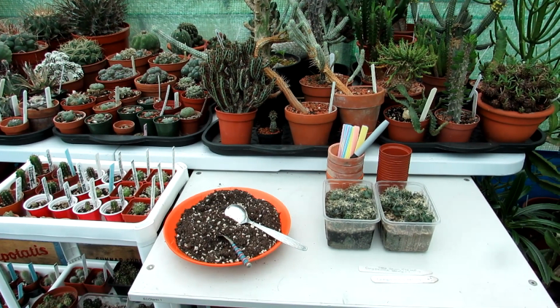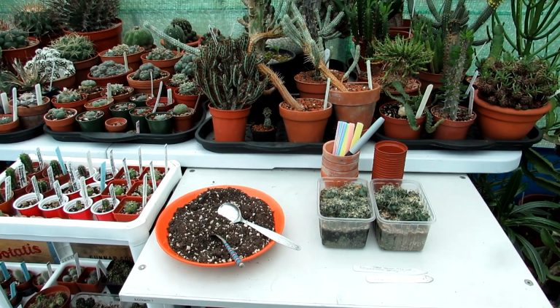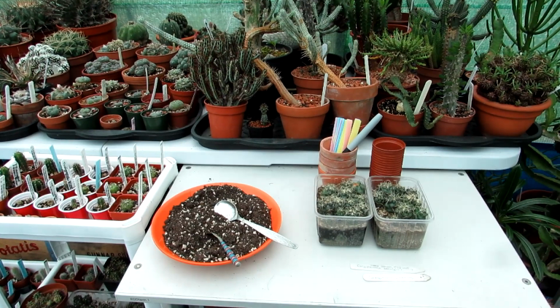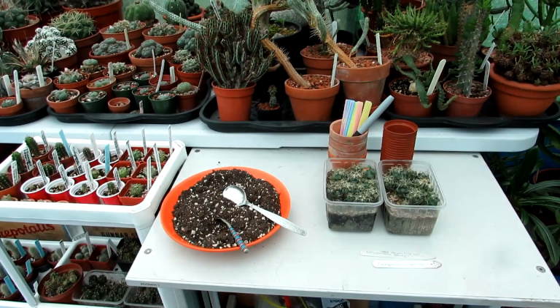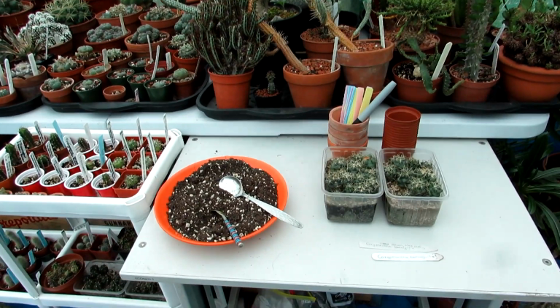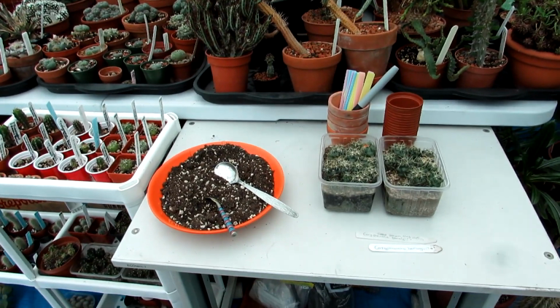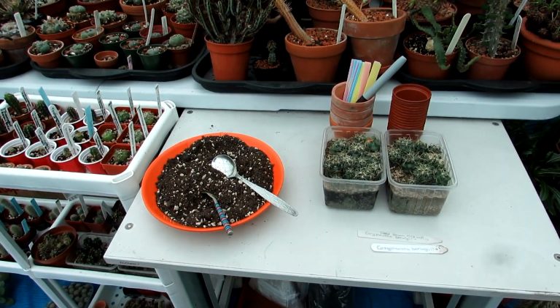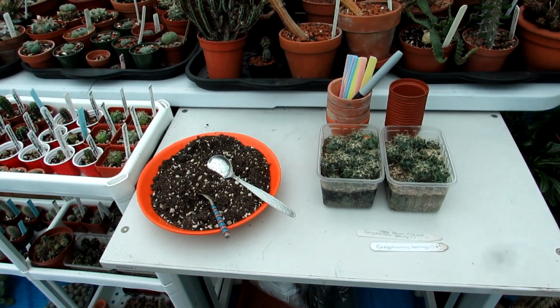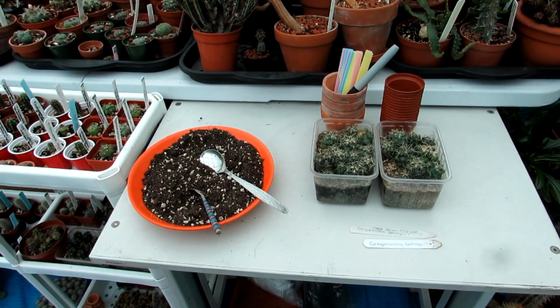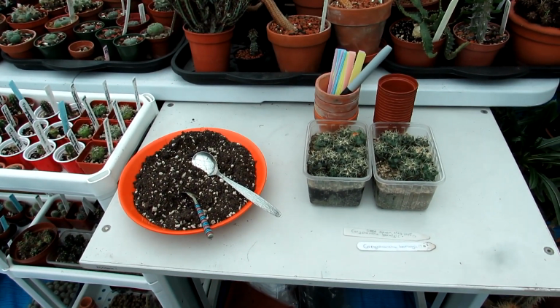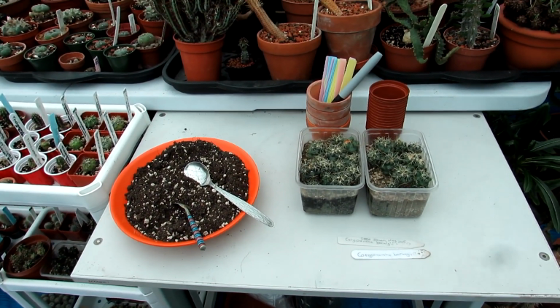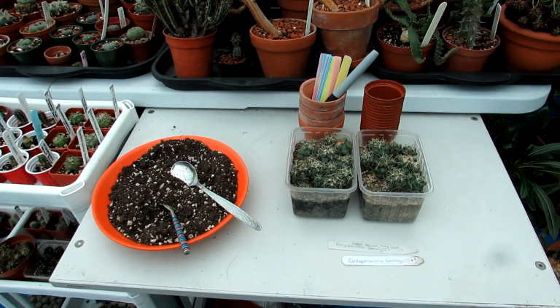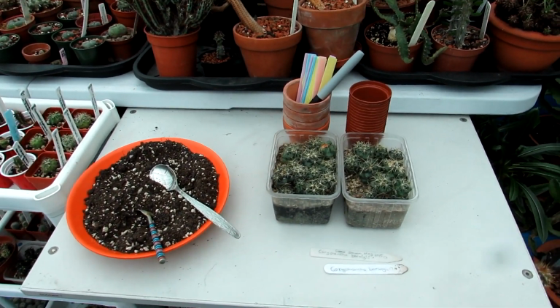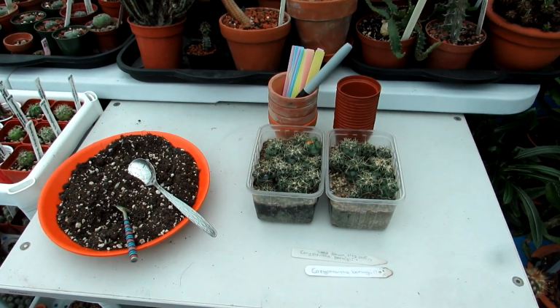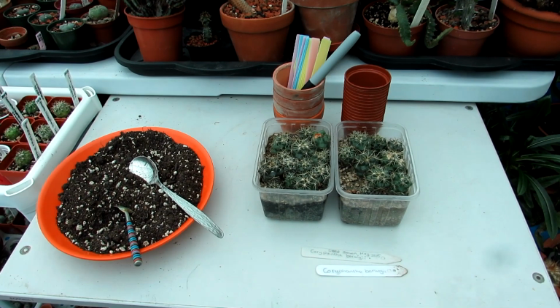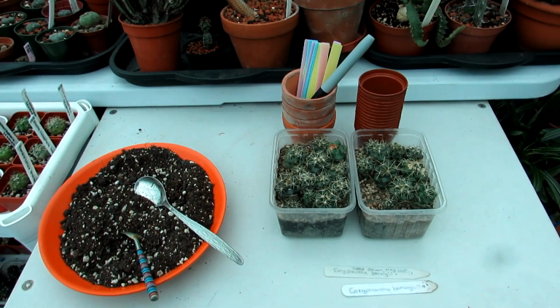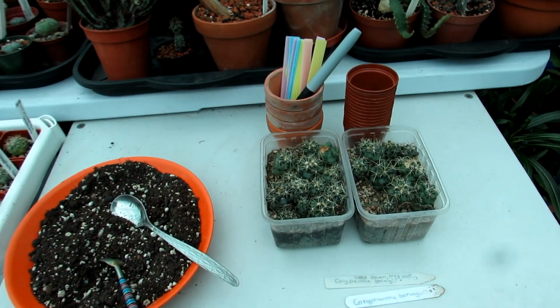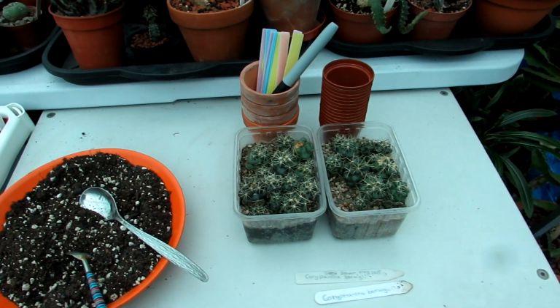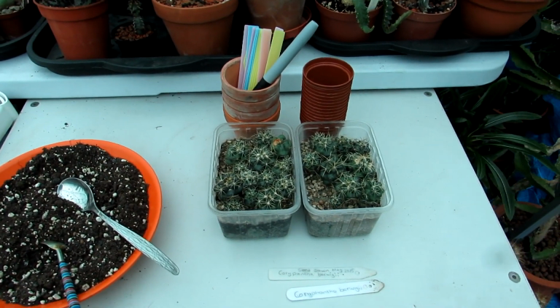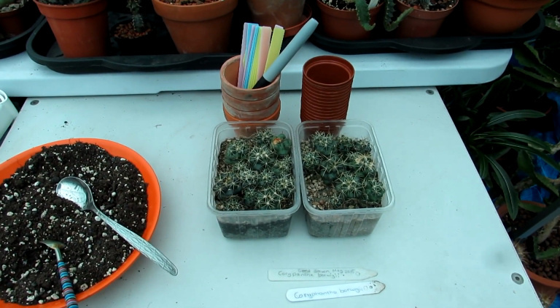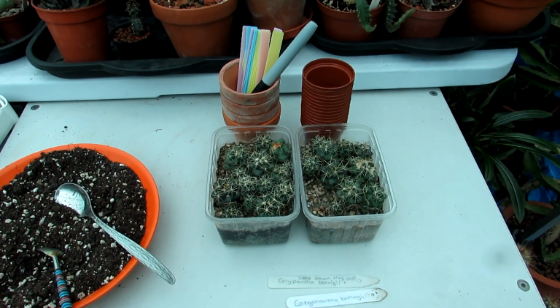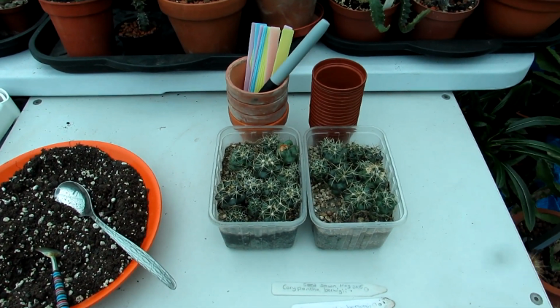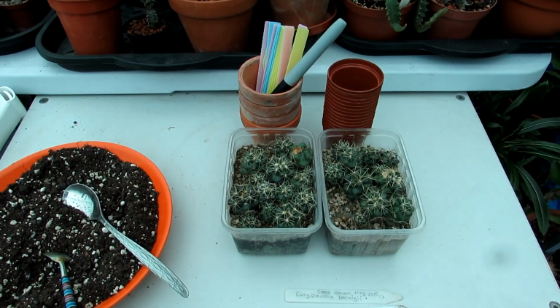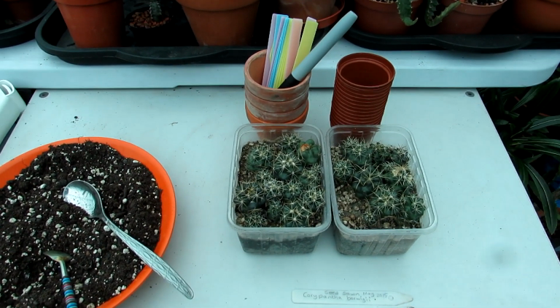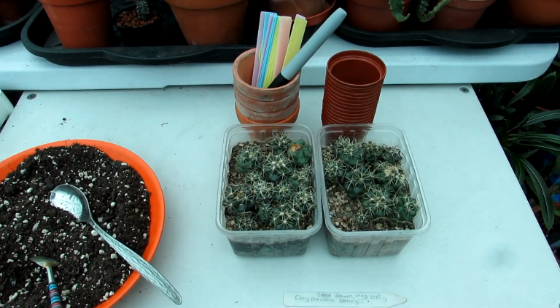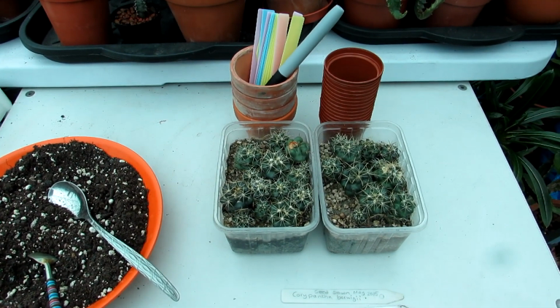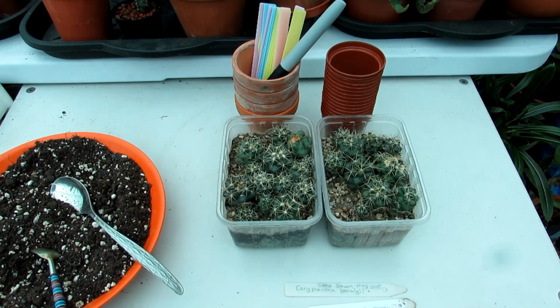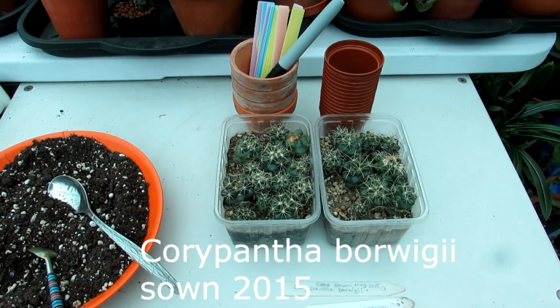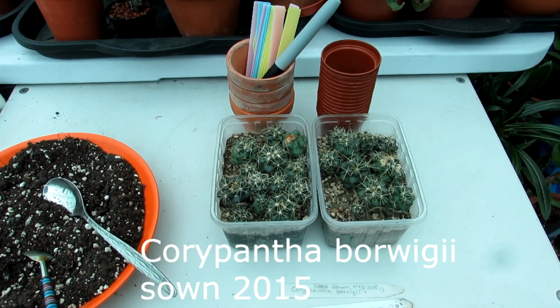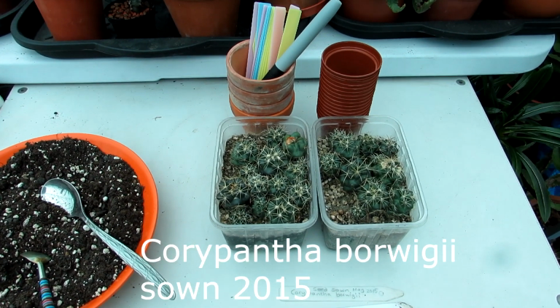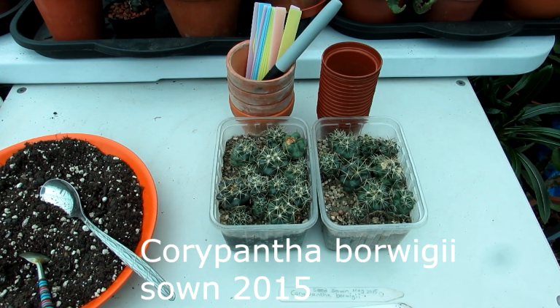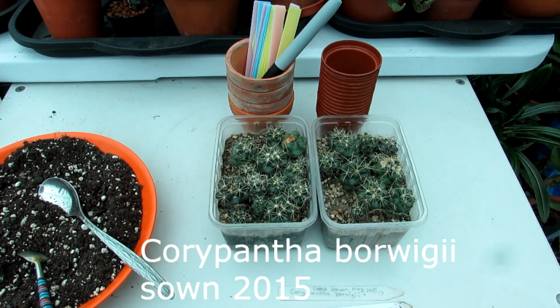Hi guys, it's Lyn here. I hope everyone is having a wonderful day. Today I'm going to be transplanting my little Corypantha Borwigii cactus plant seedlings.